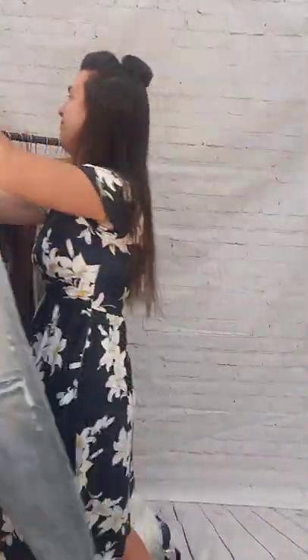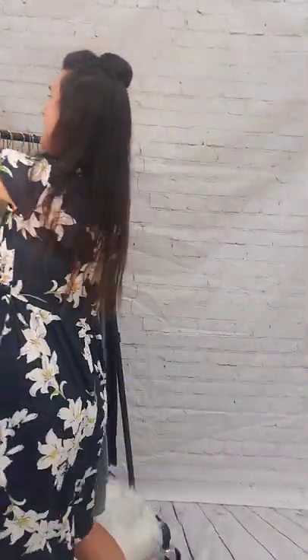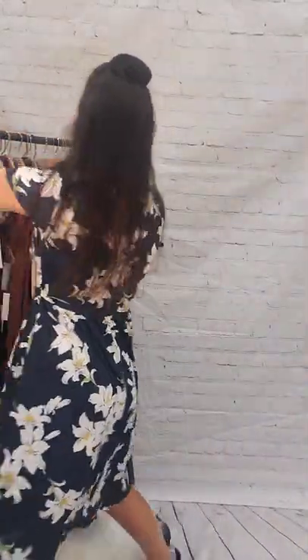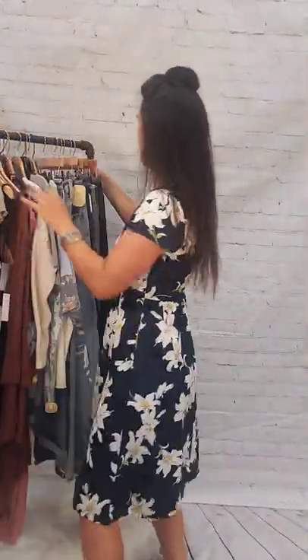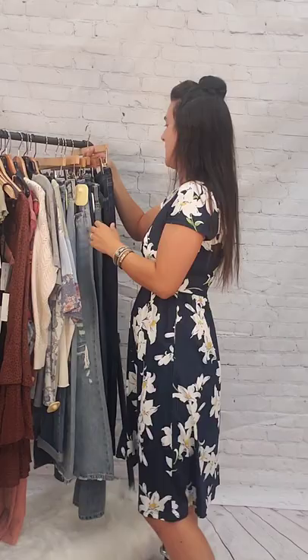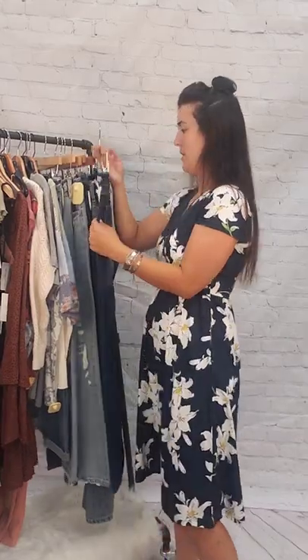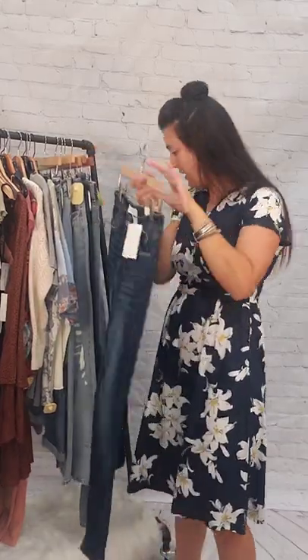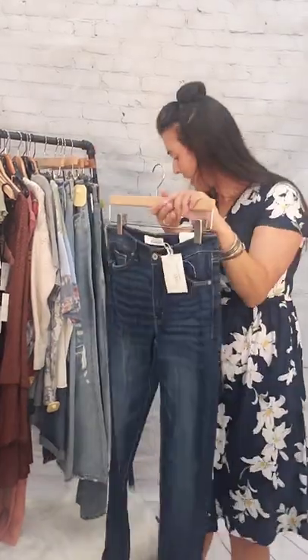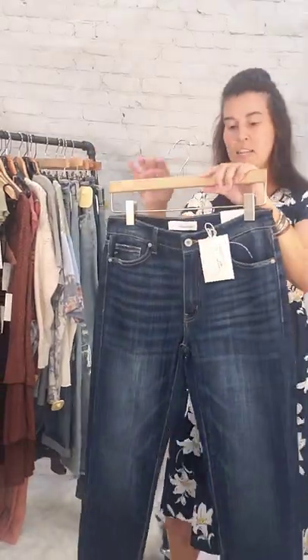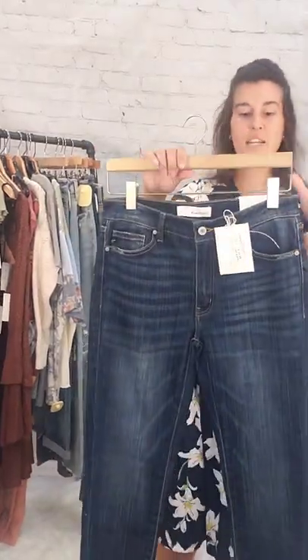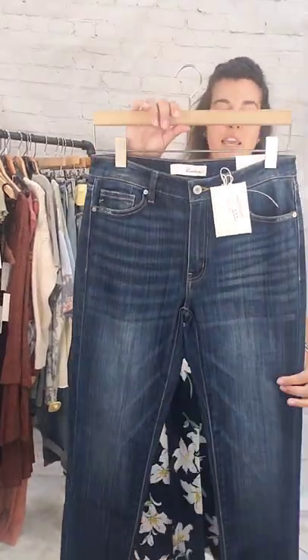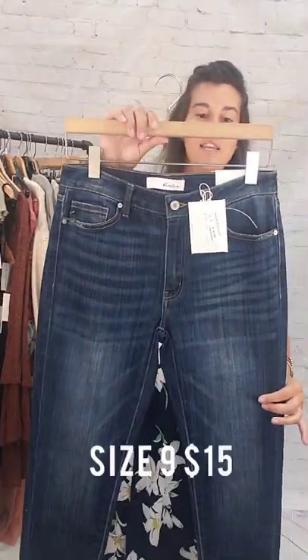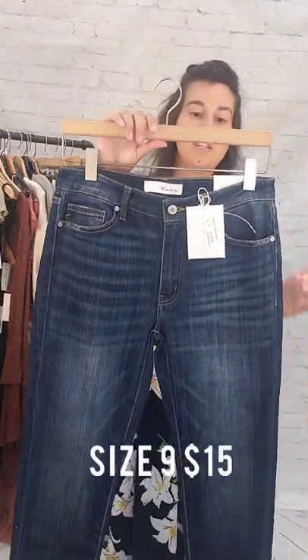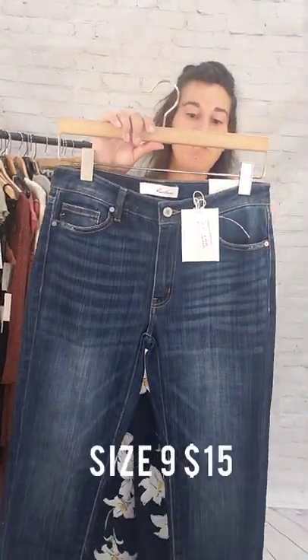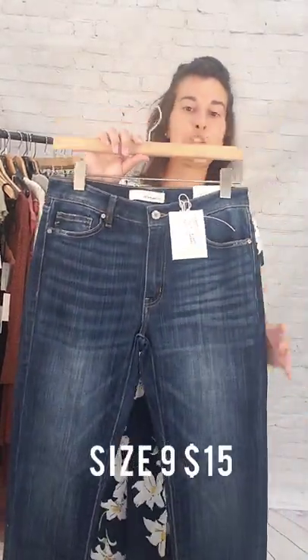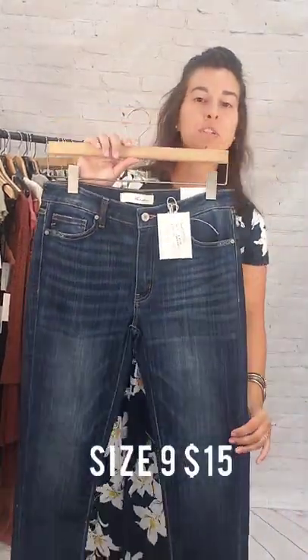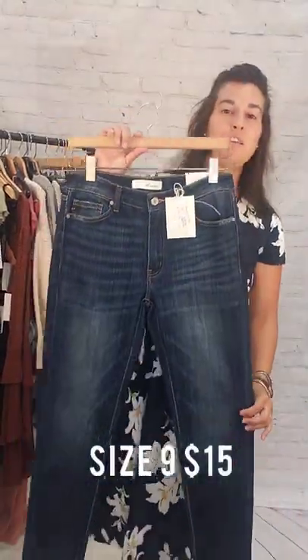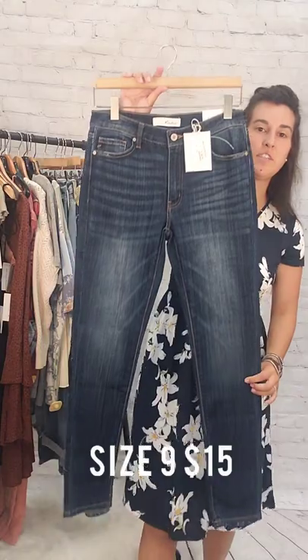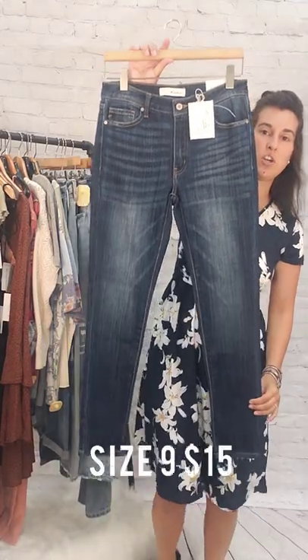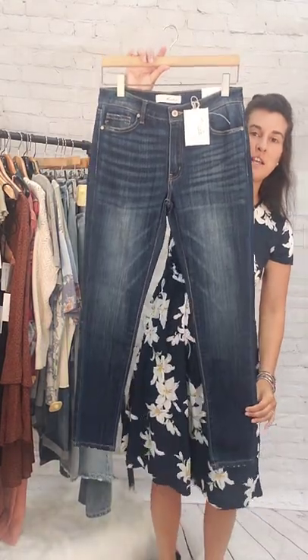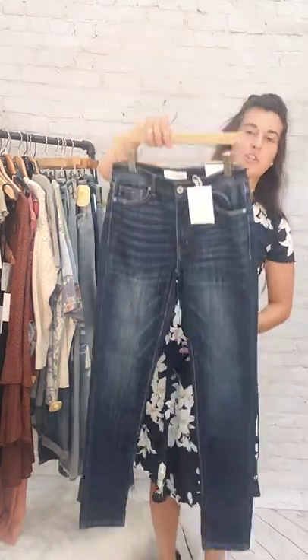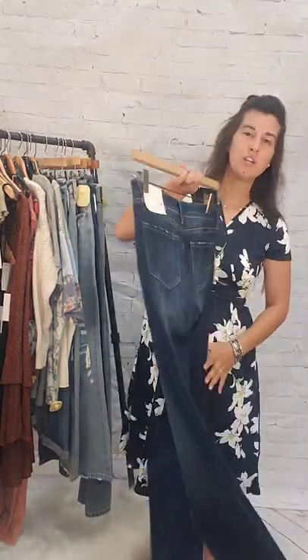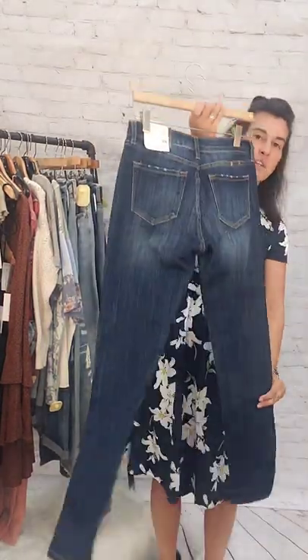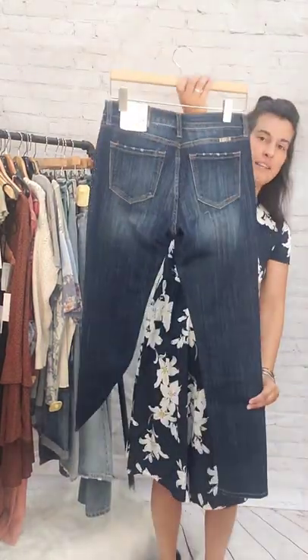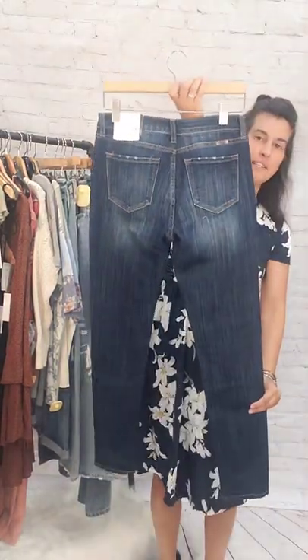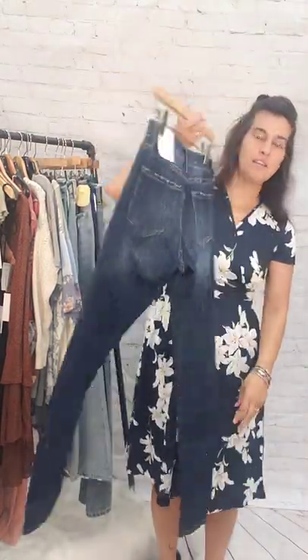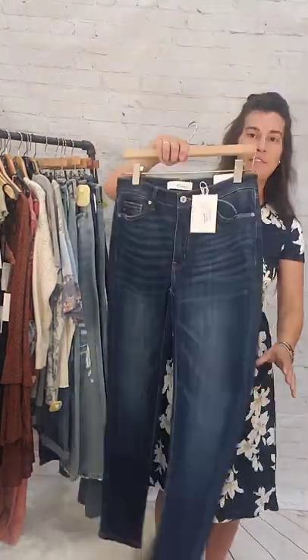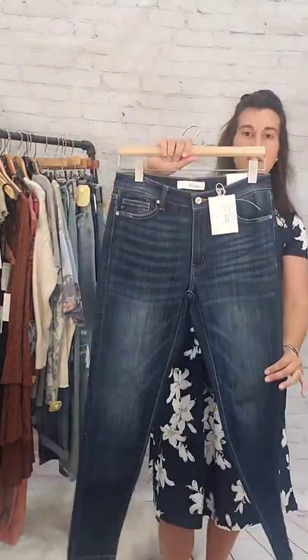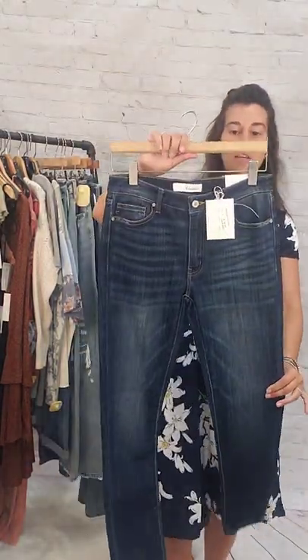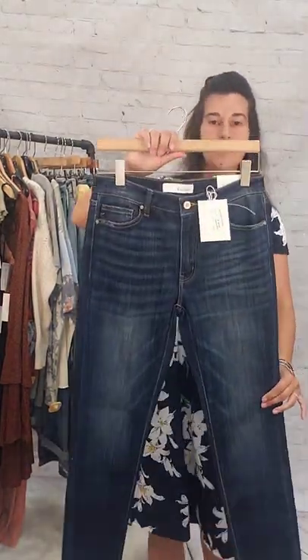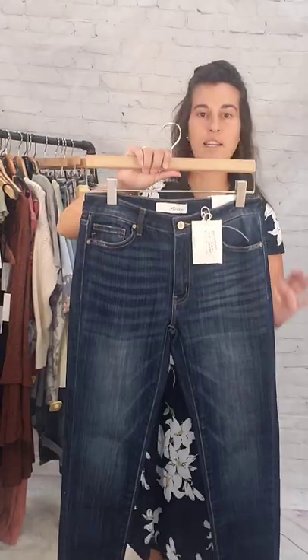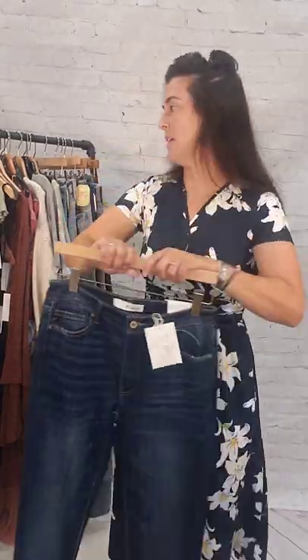Next item is a pair of size 9 Can-Can jeans, mid-rise, super skinny, $15. These are a dark wash. Size 9, $15 Can-Cans.